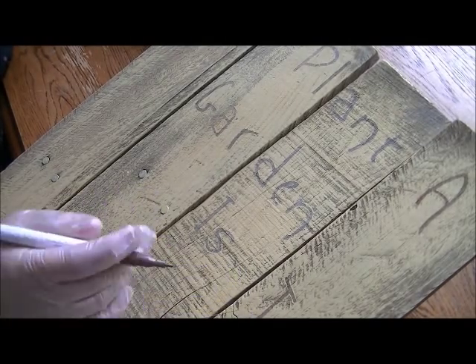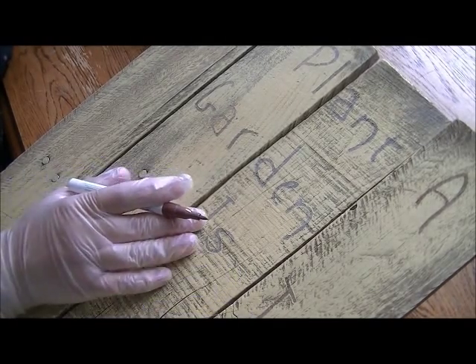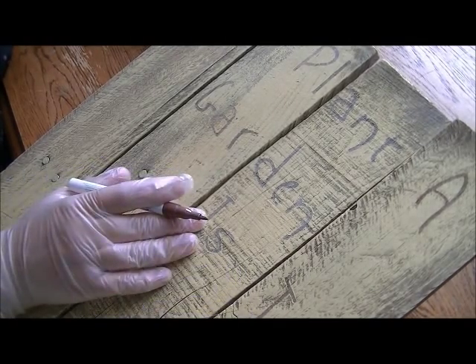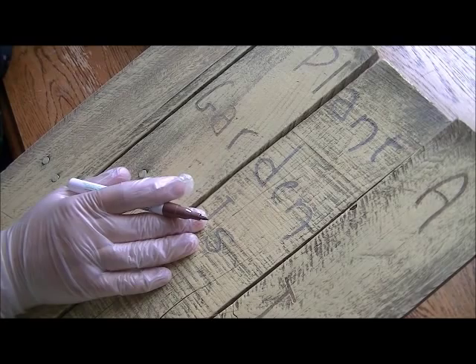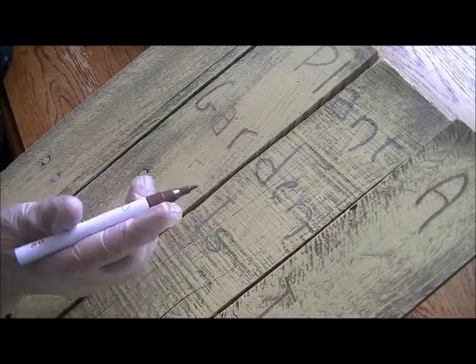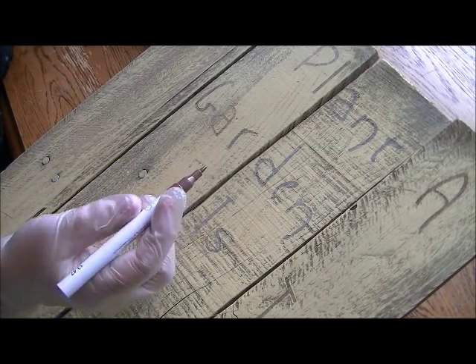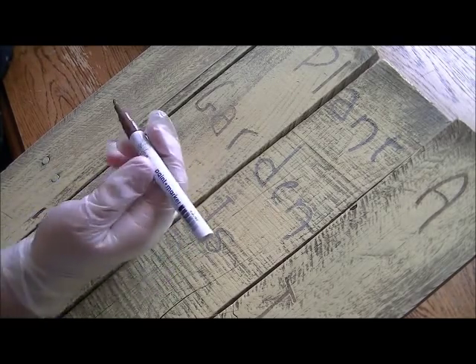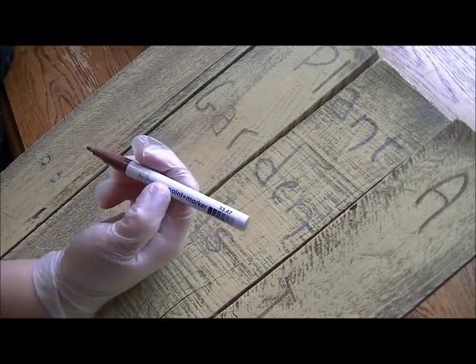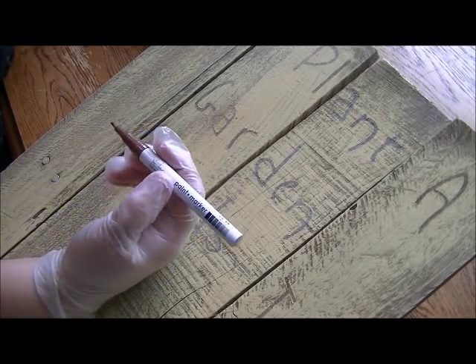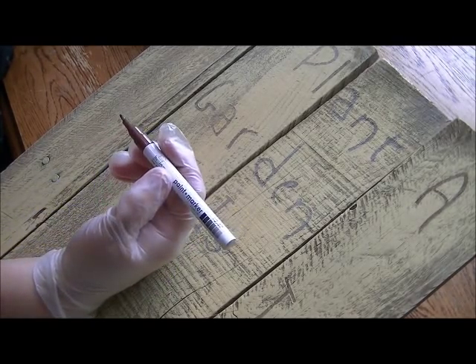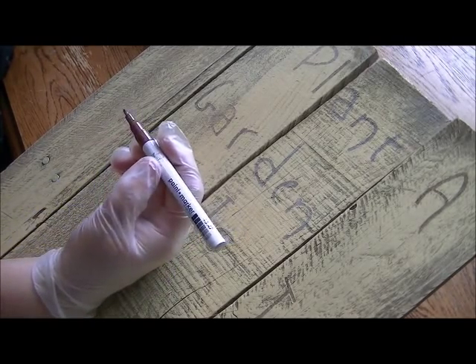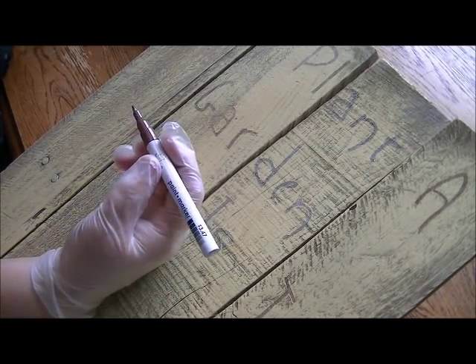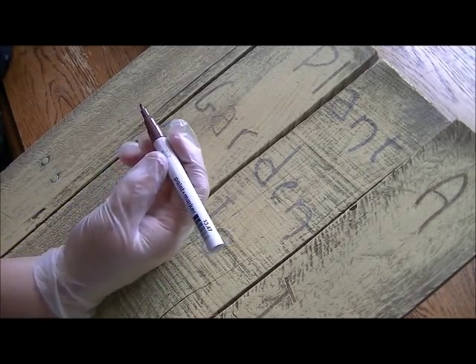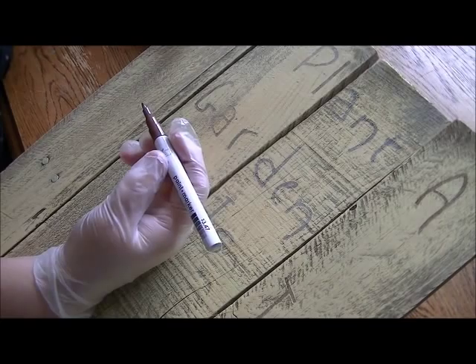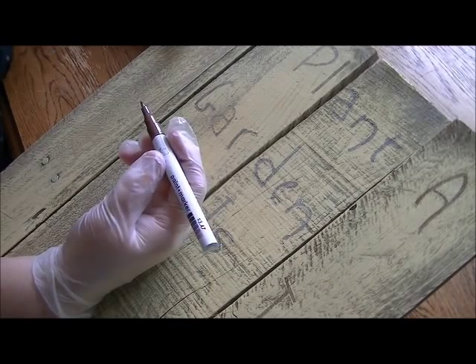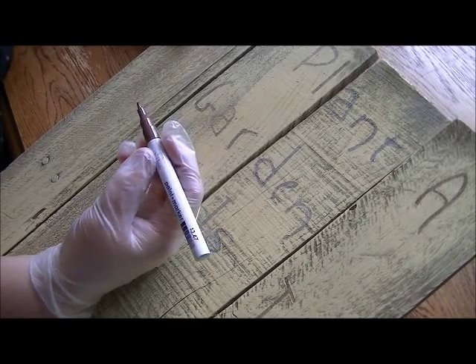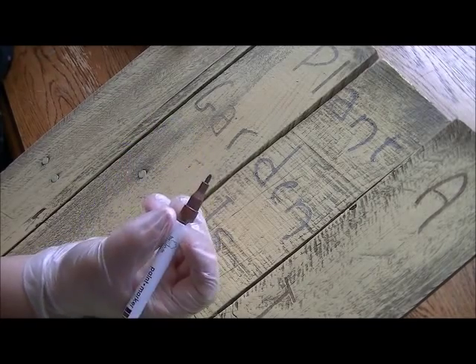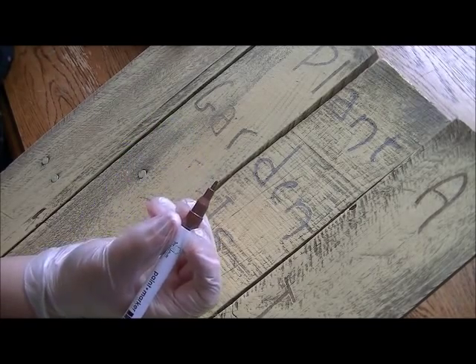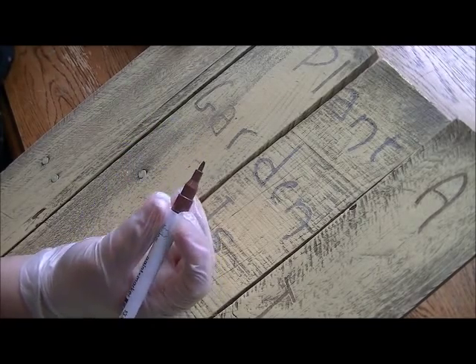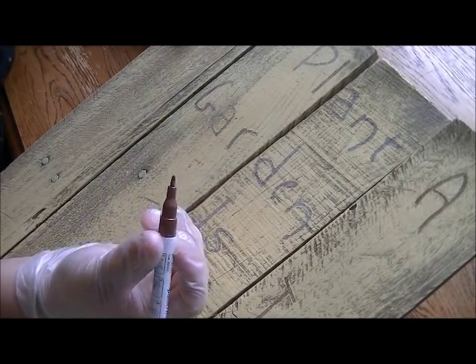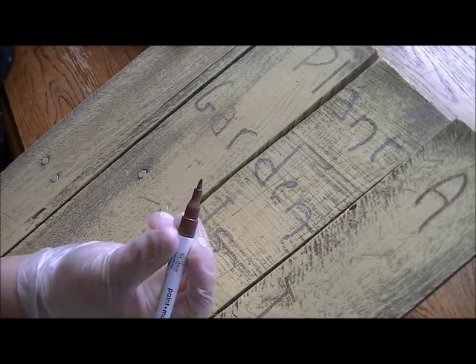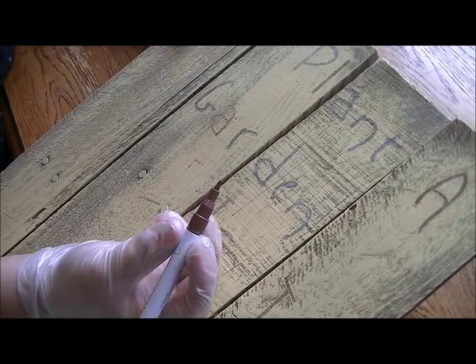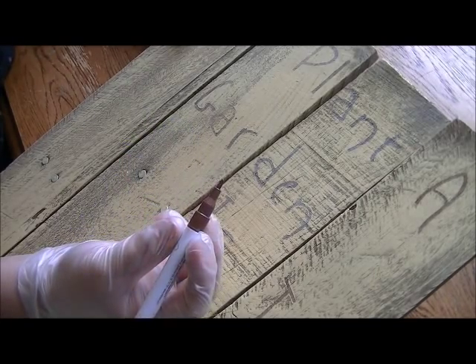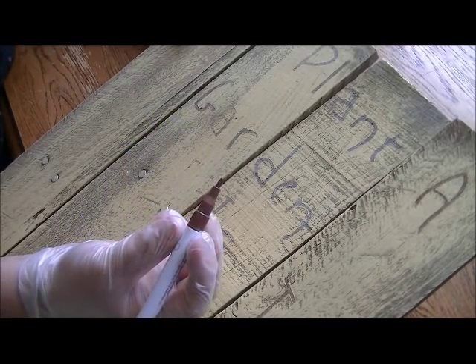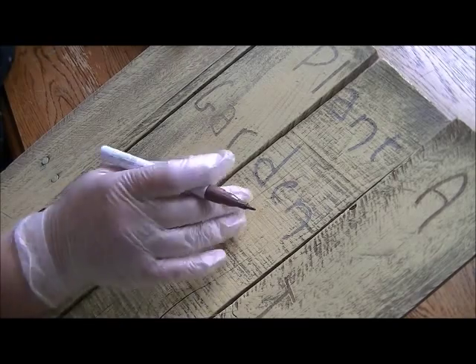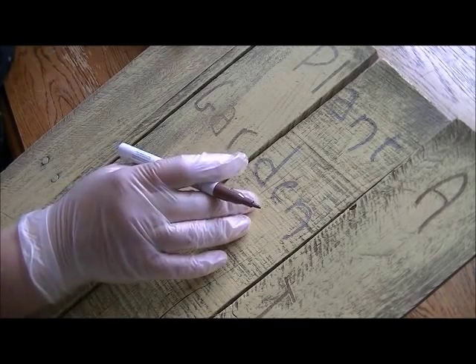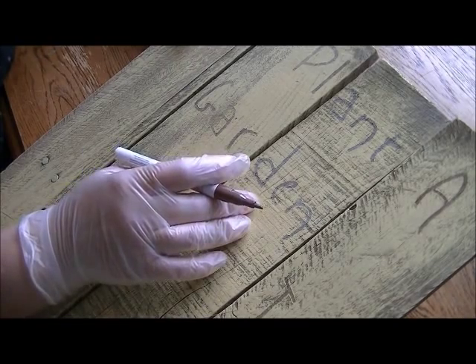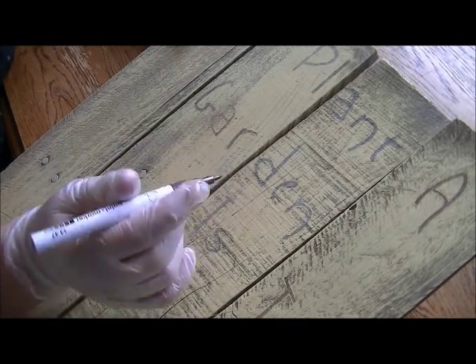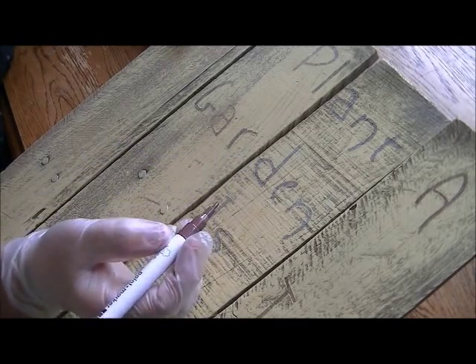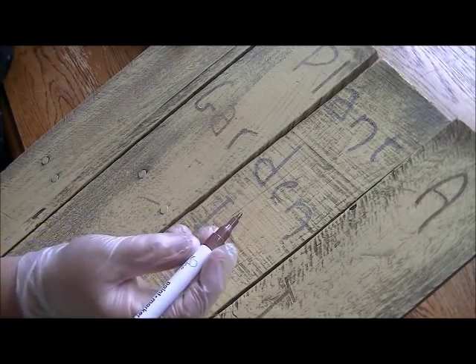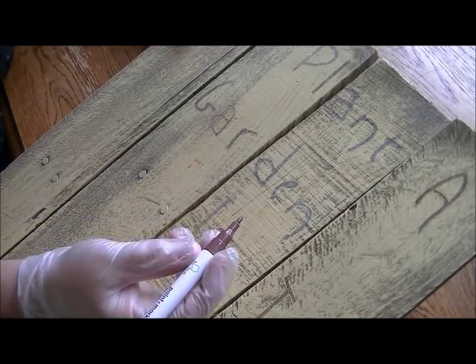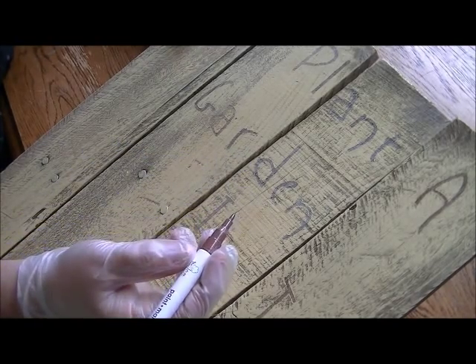So I'm going to go back over these with a paint marker — just a regular paint marker. I want to give you a little tip so that you don't tear up the tip of your paint marker, because this wood is pretty rough on it. When you start your paint marker, you shake it up like you would spray paint.